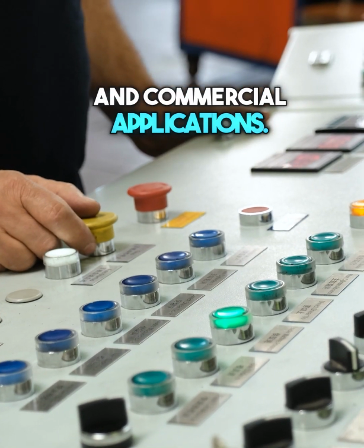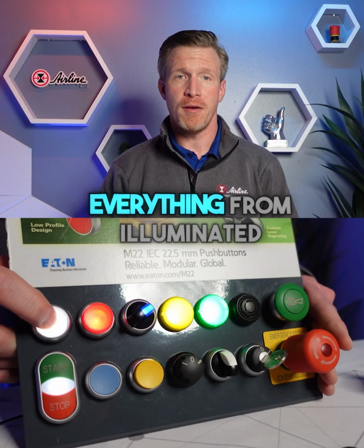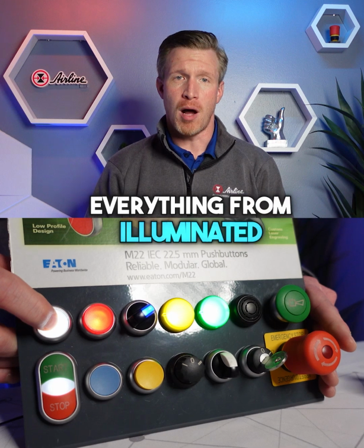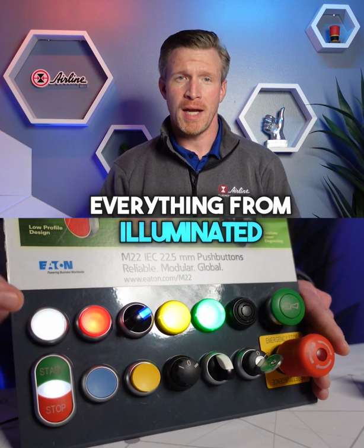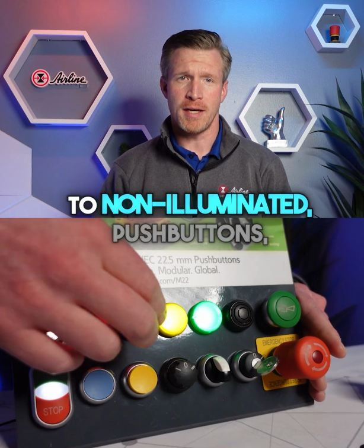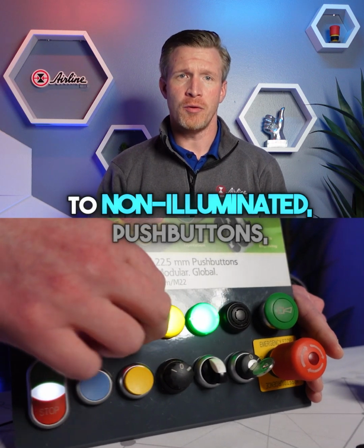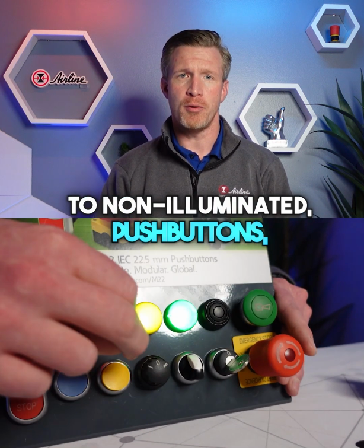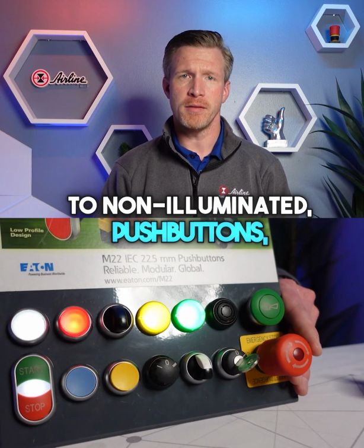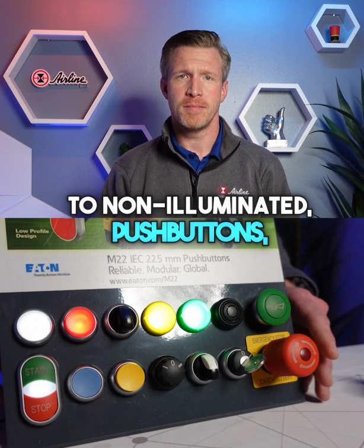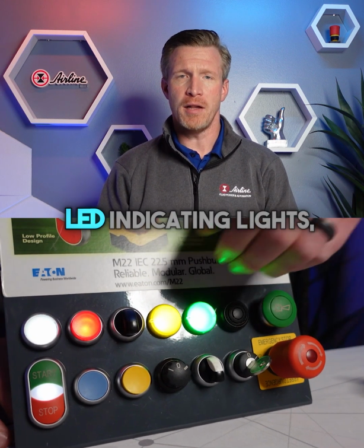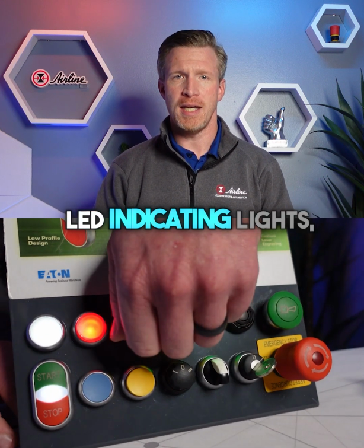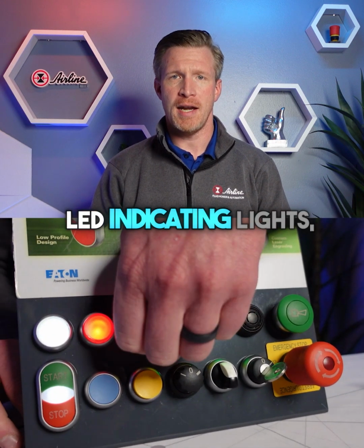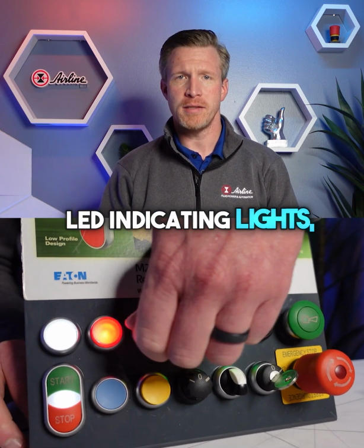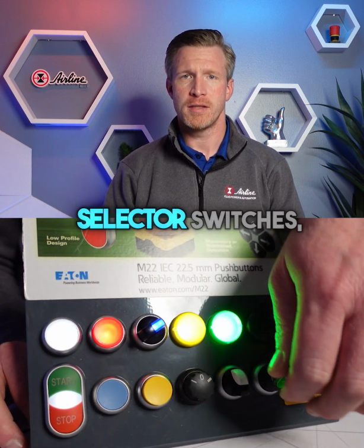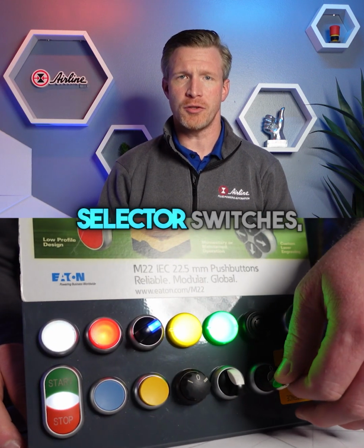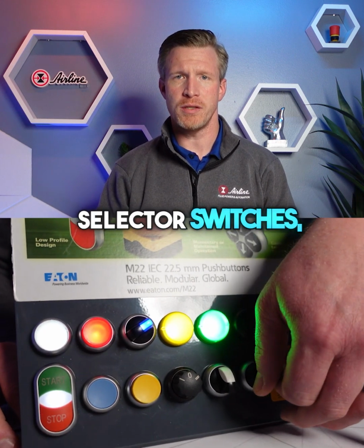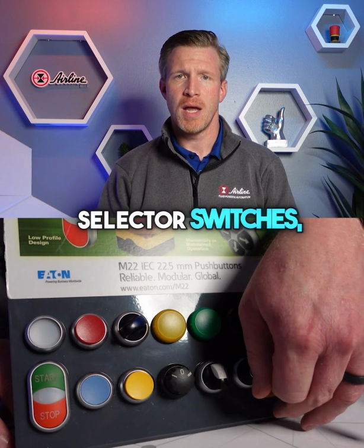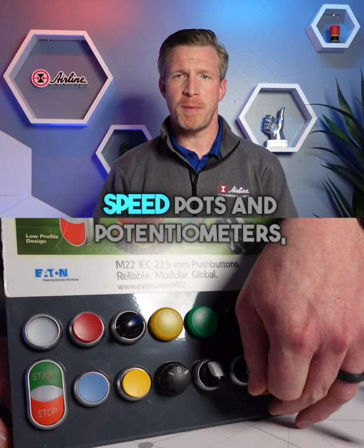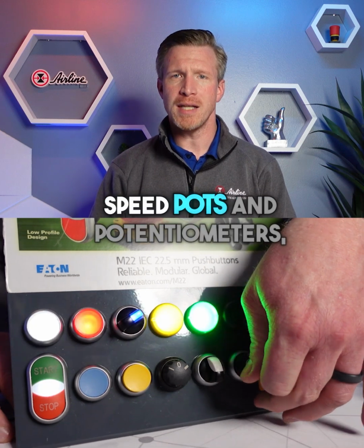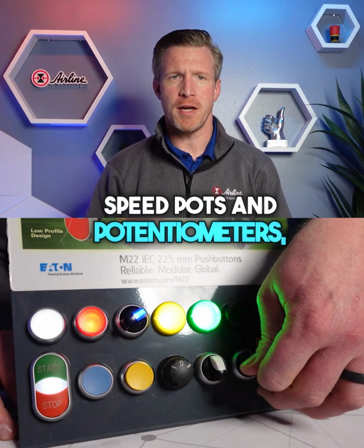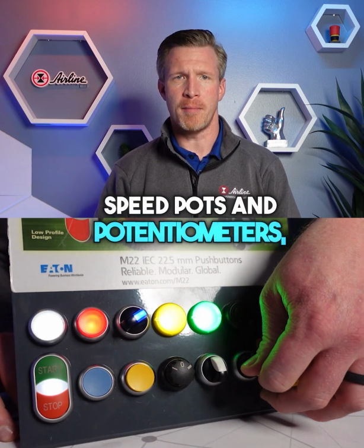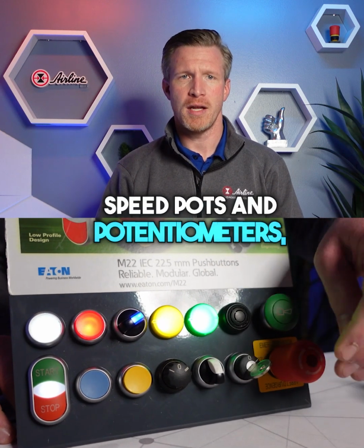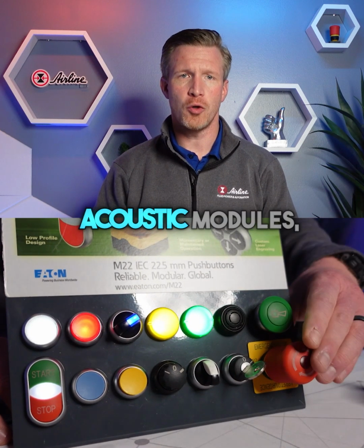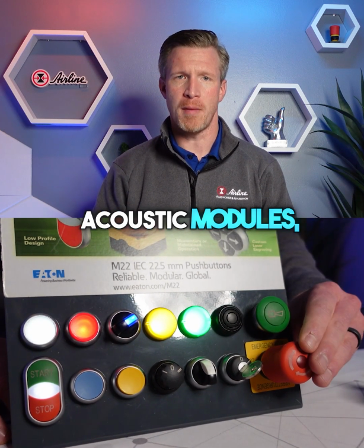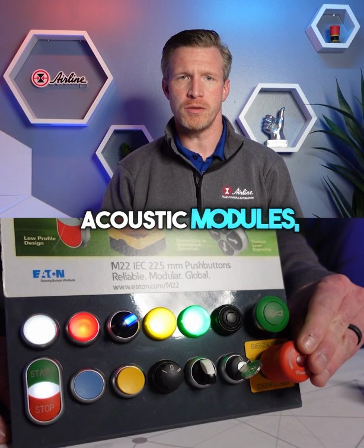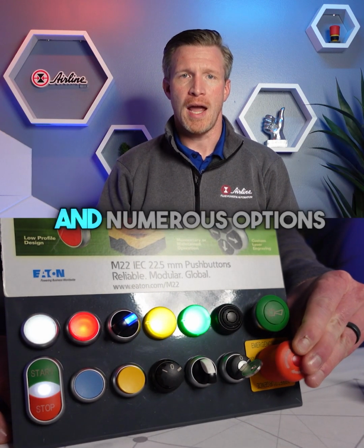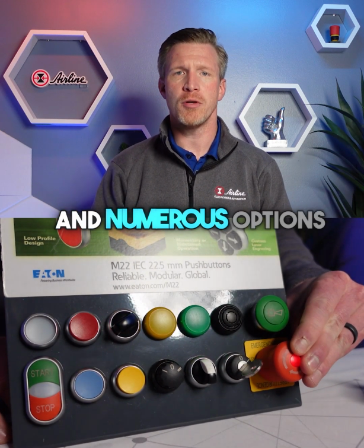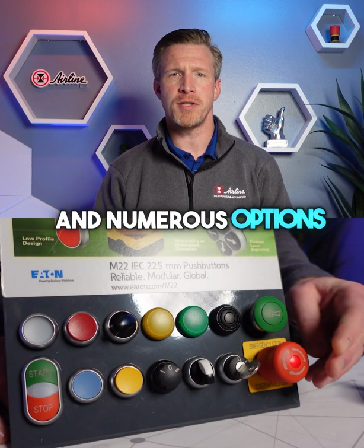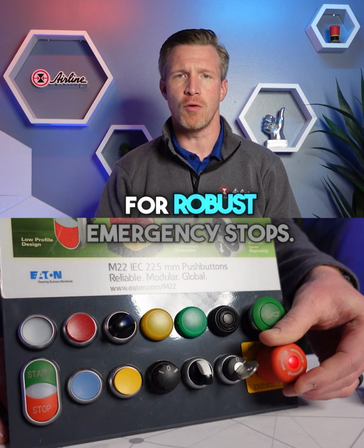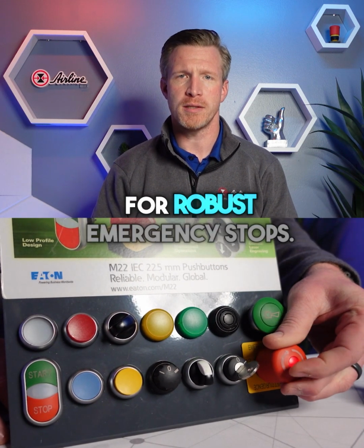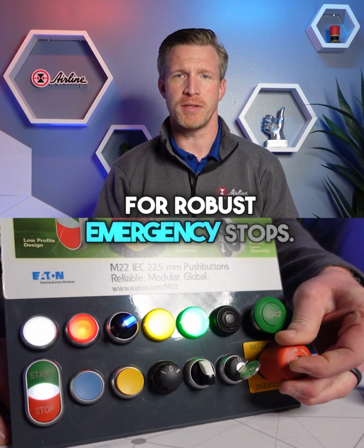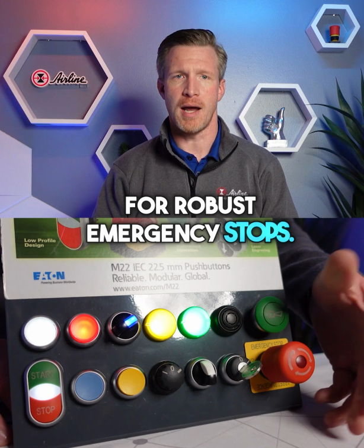Everything from illuminated to non-illuminated push buttons, LED indicating lights, selector switches, speed pots and potentiometers, acoustic modules, and numerous options for robust emergency stops.